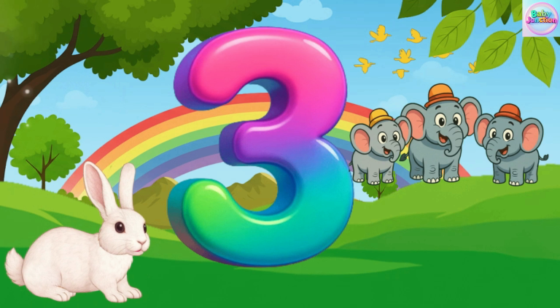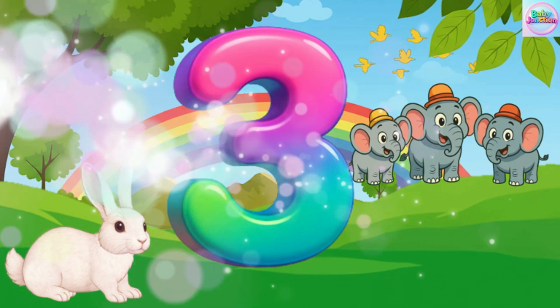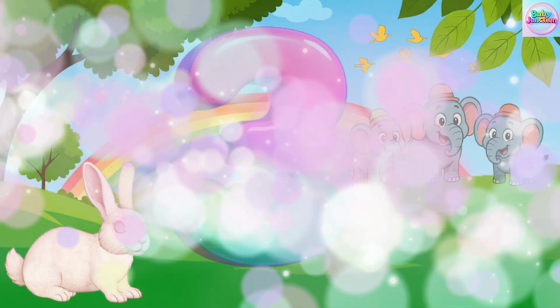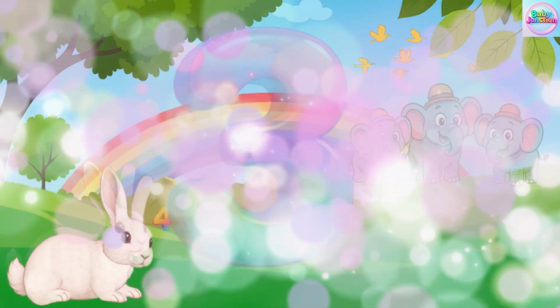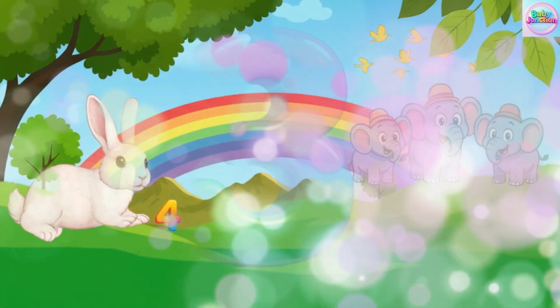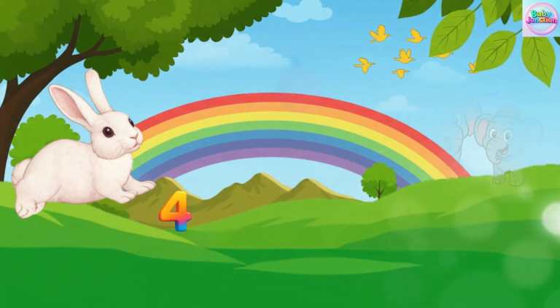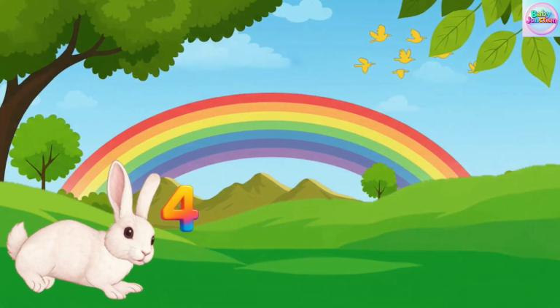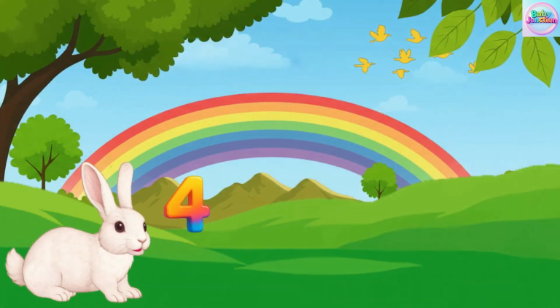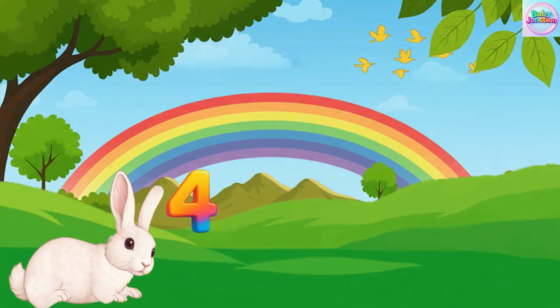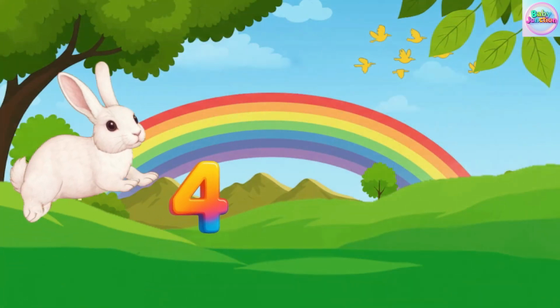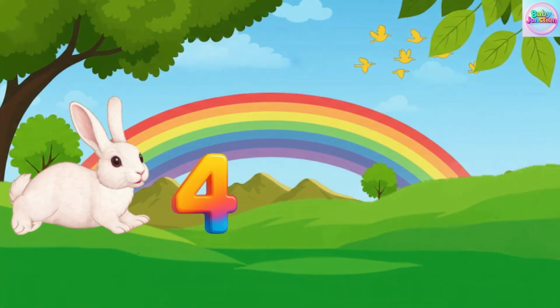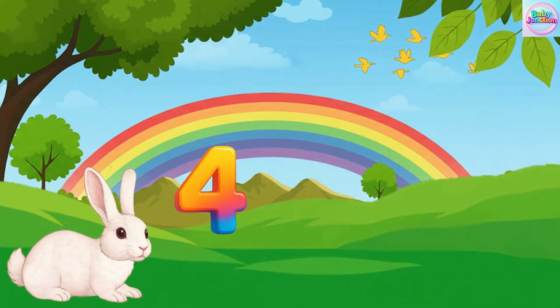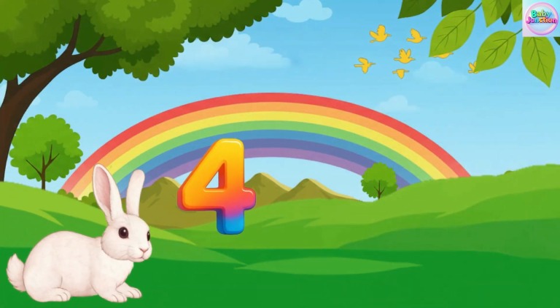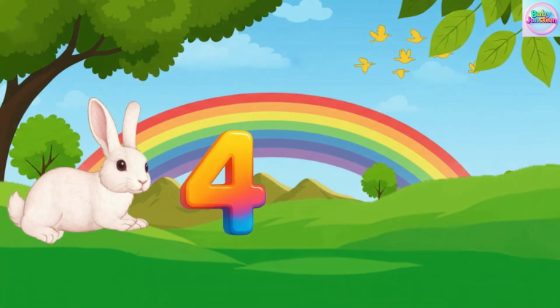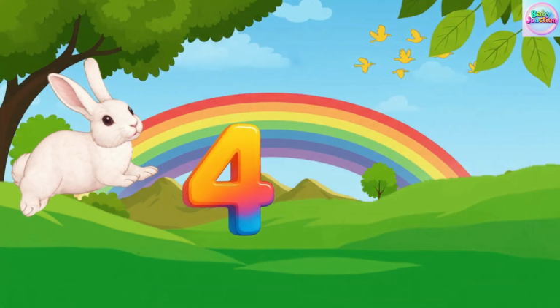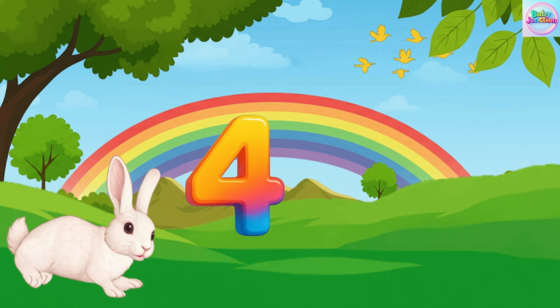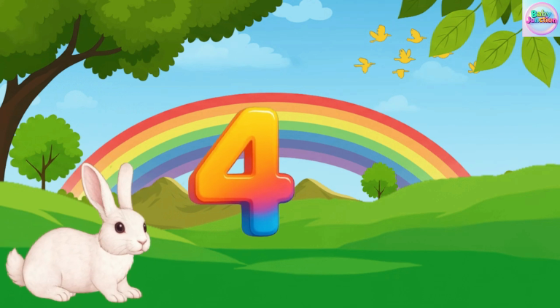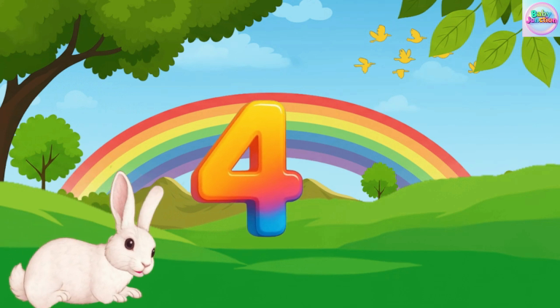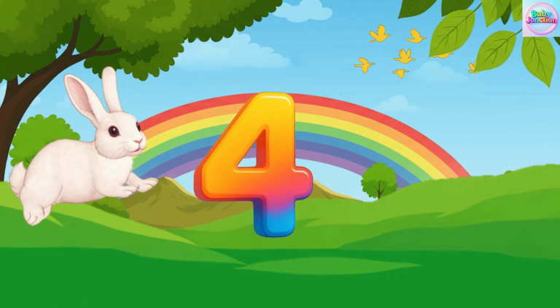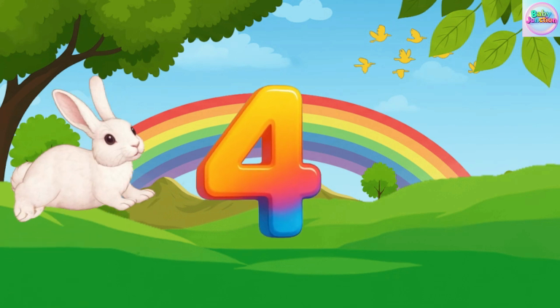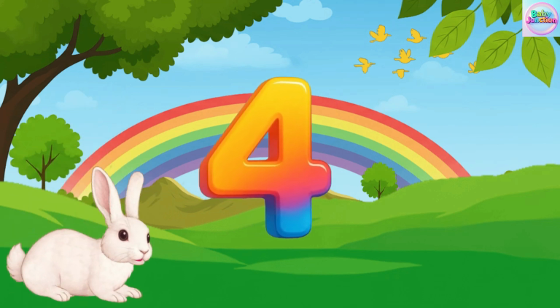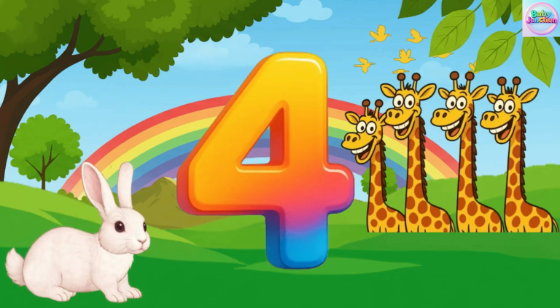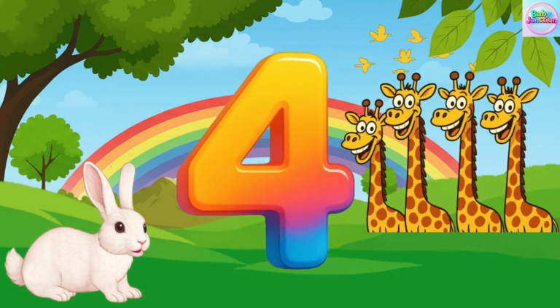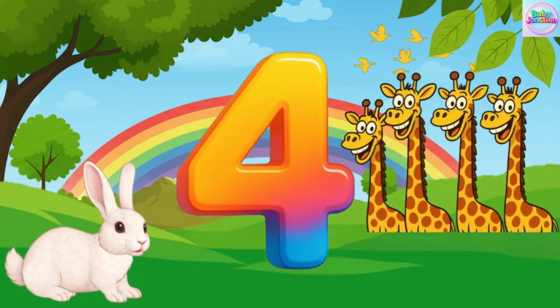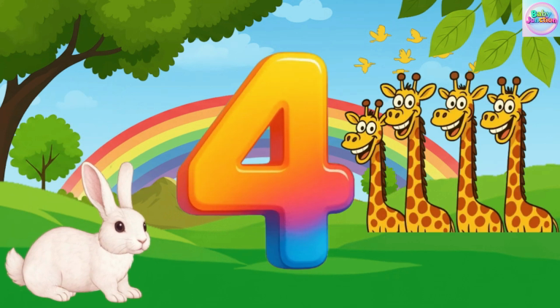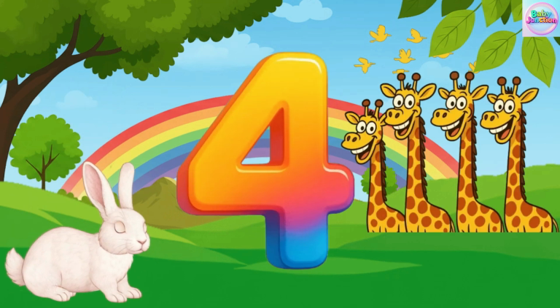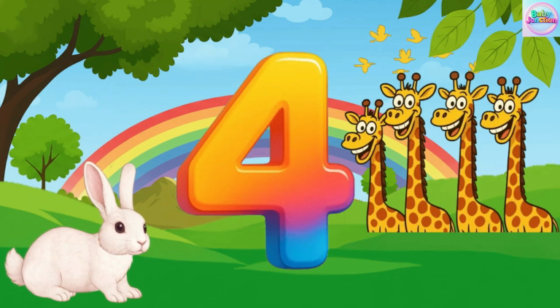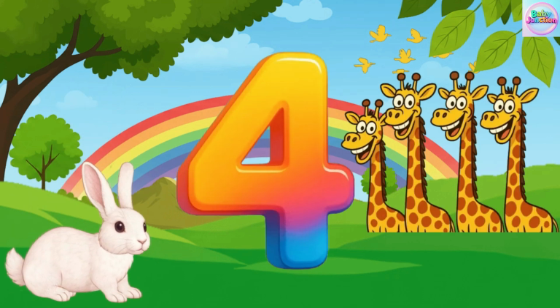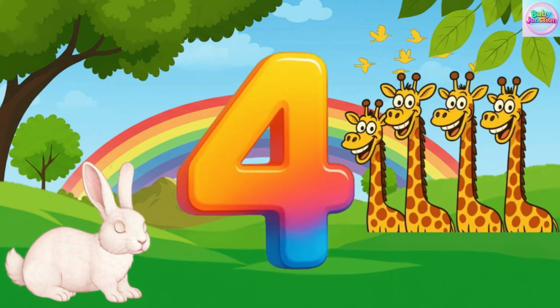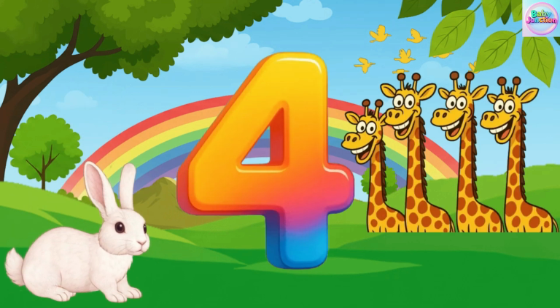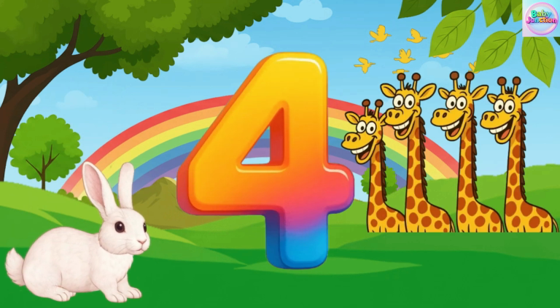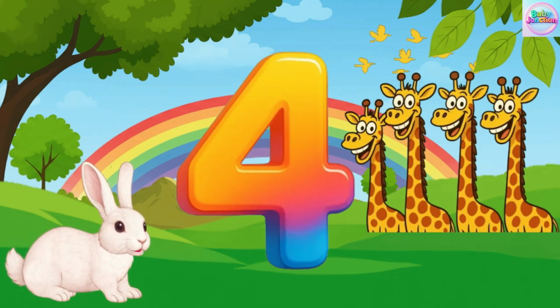Four. Four. Four. Four. Four giraffe. Four giraffe.